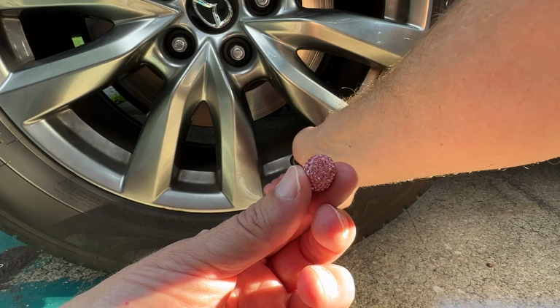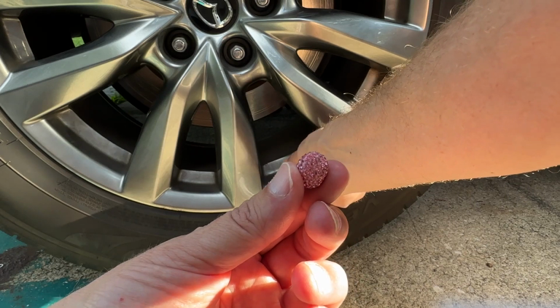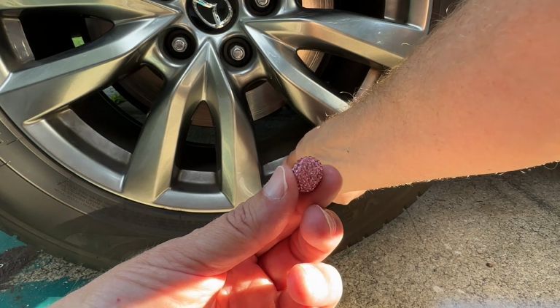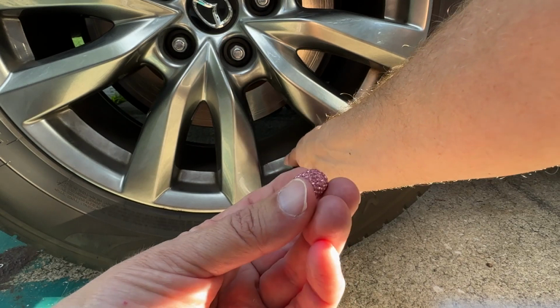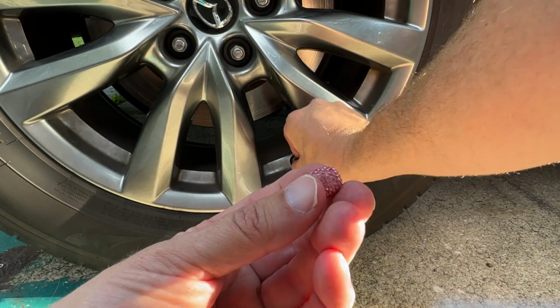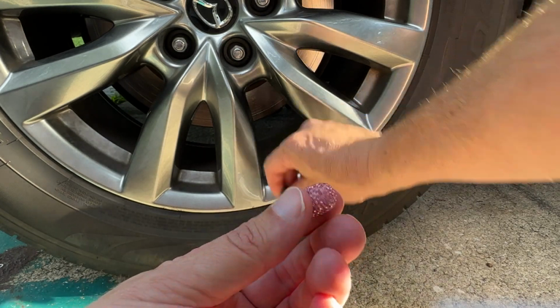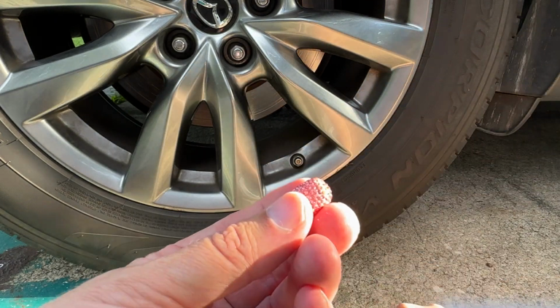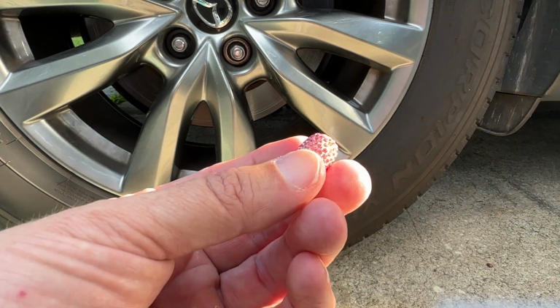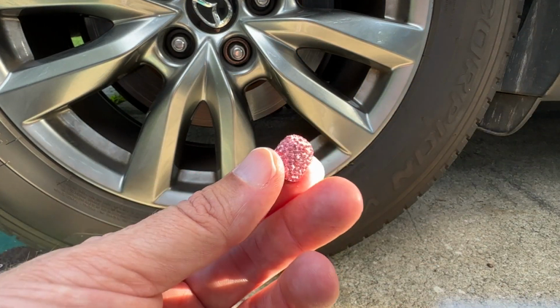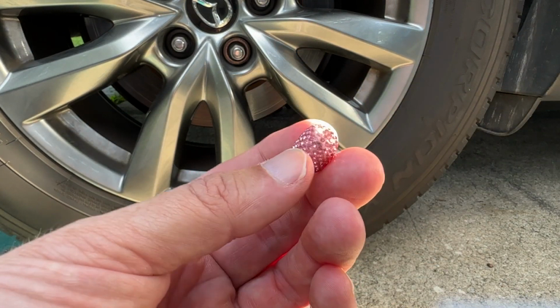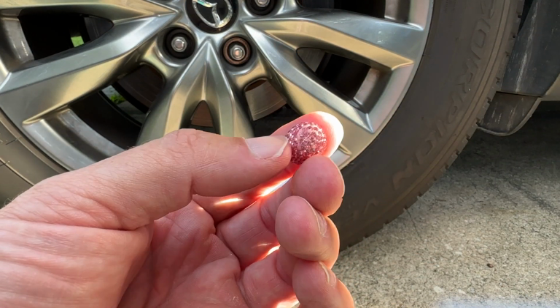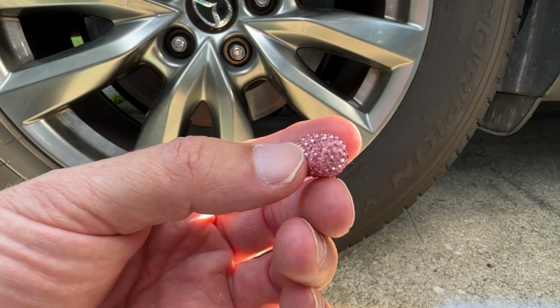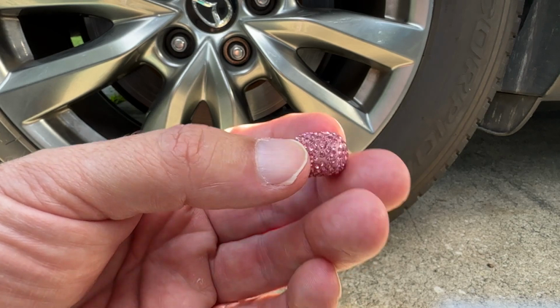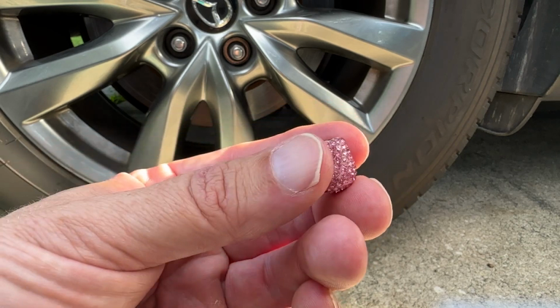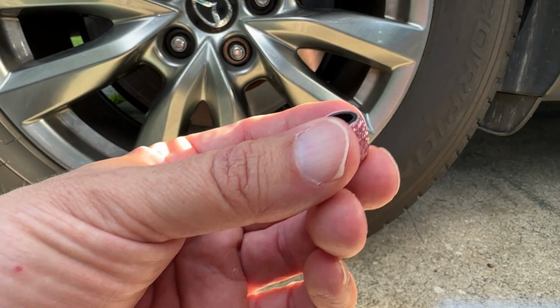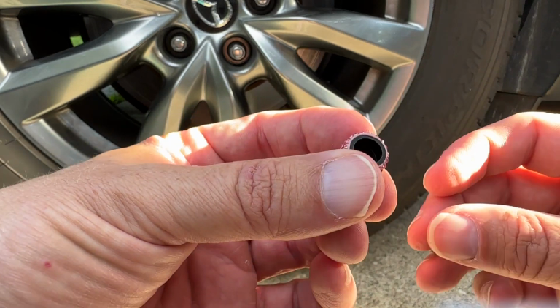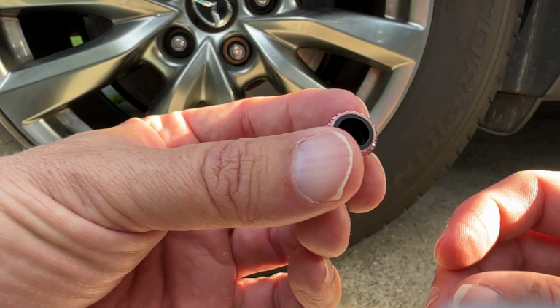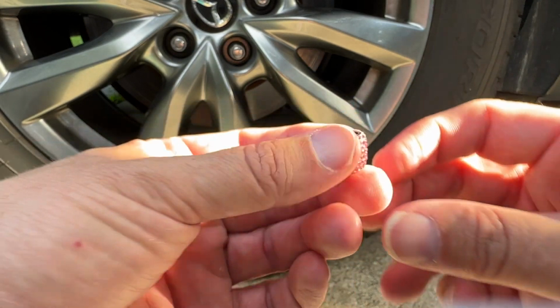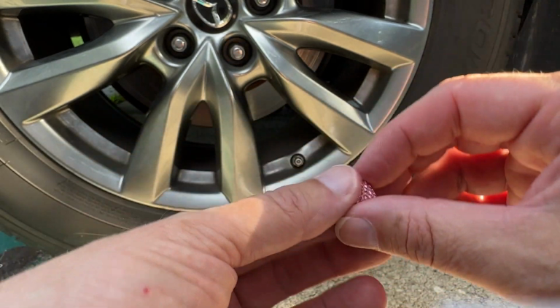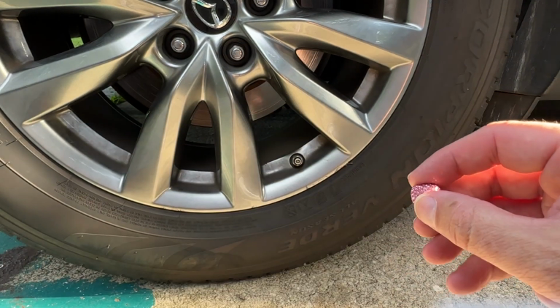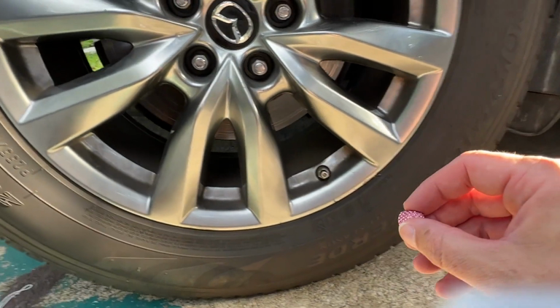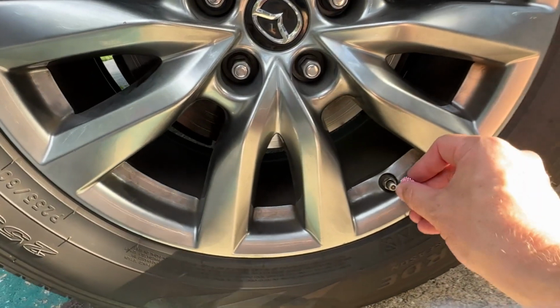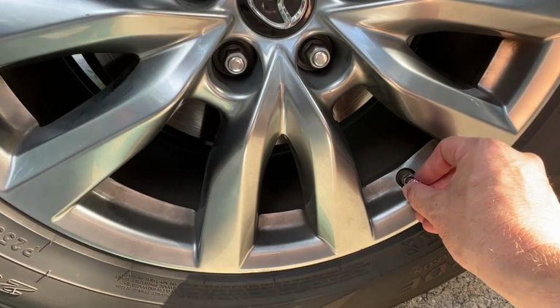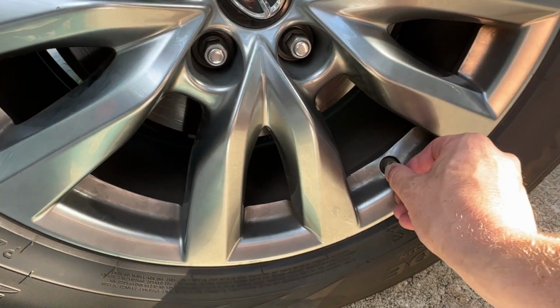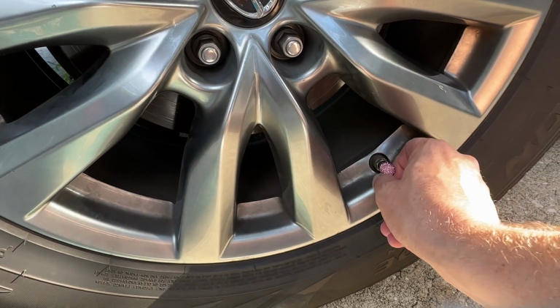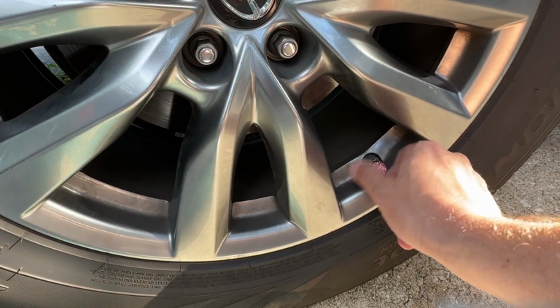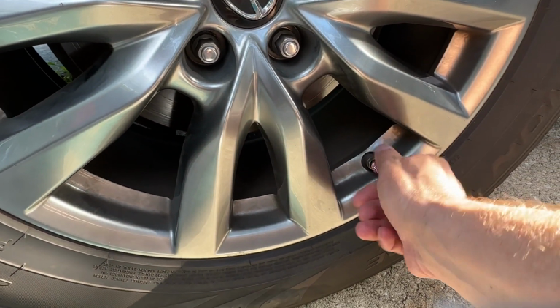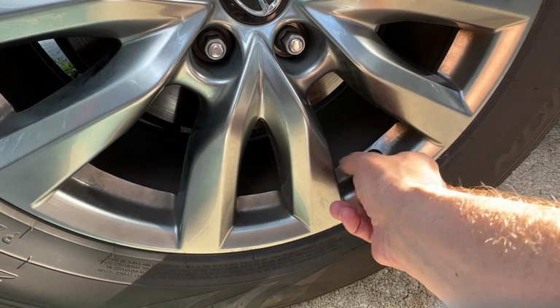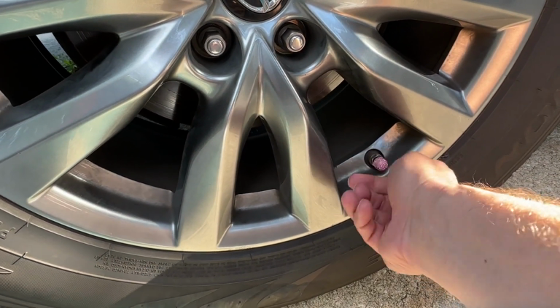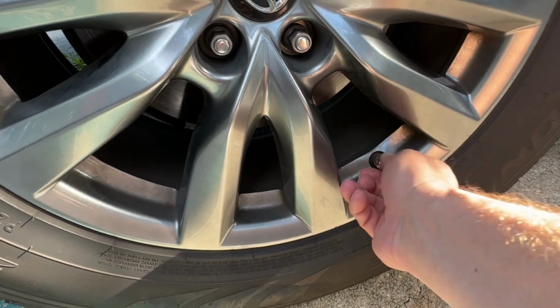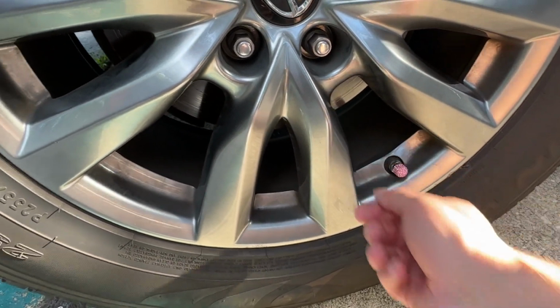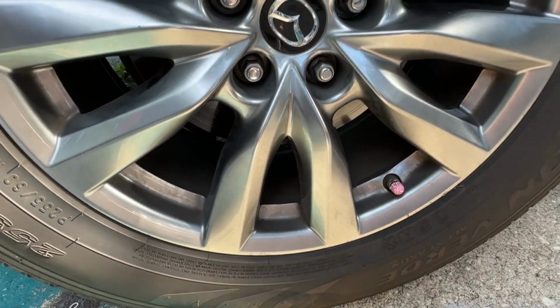I'll go ahead and take the old one off here real quick. As you can see, this is just a little pink rhinestone cap — it comes in some different colors as well. Just take it, it's a regular threading like any other valve stem cap. Go ahead and pop it on like that and I'm set and good to go.